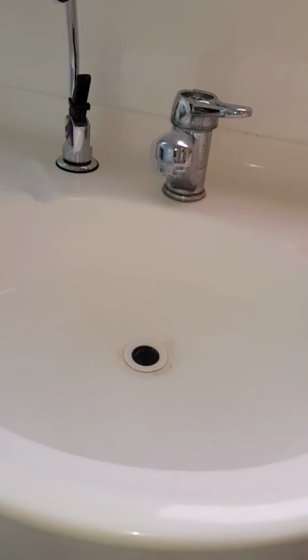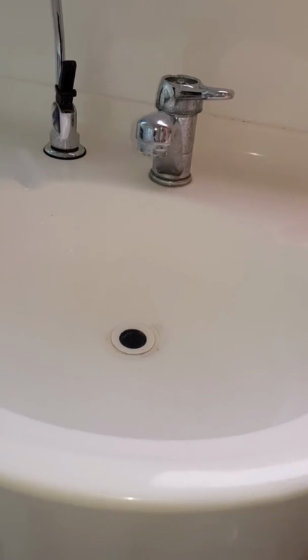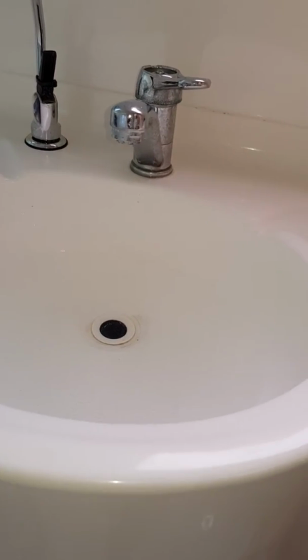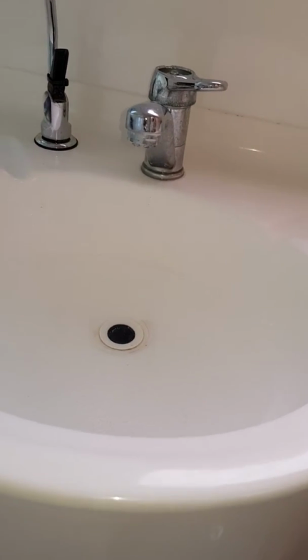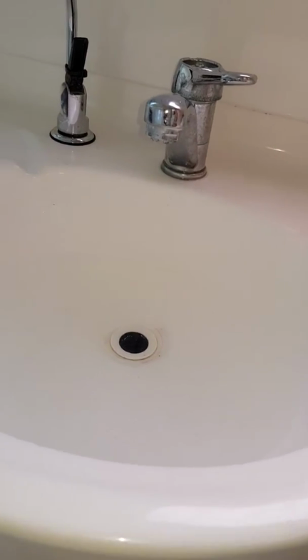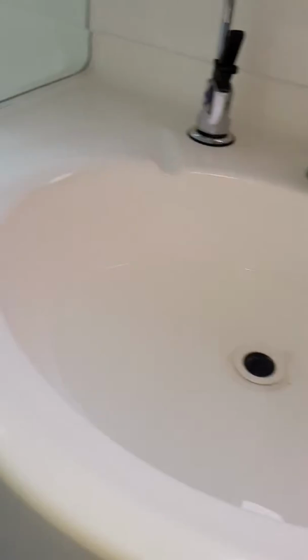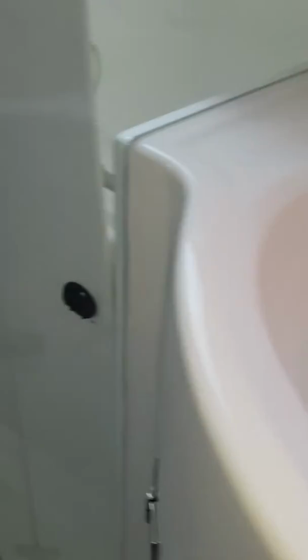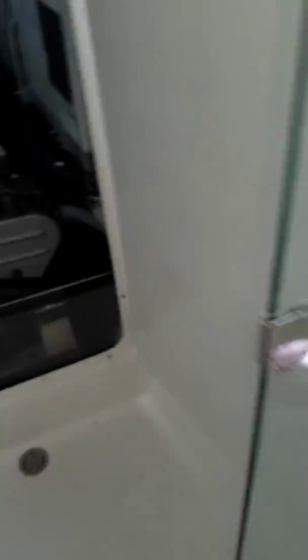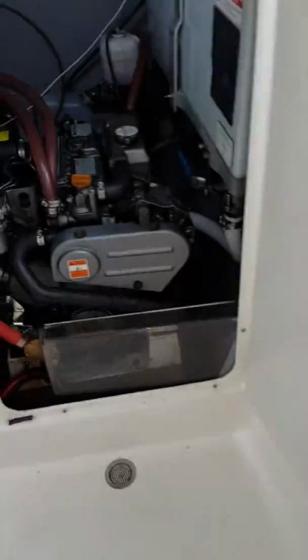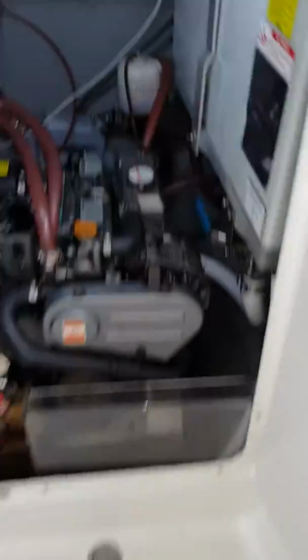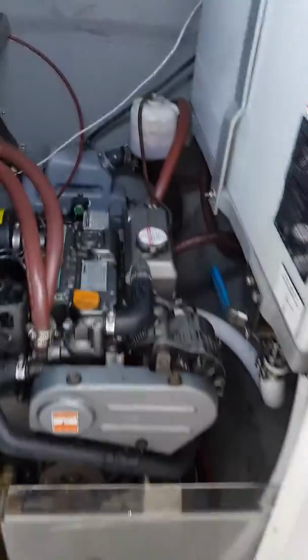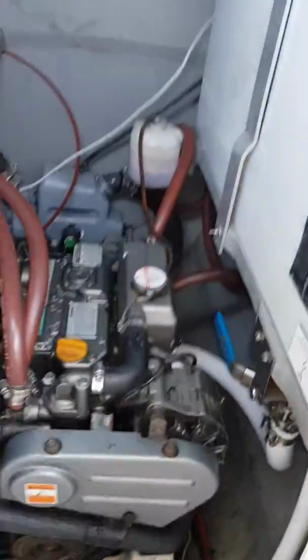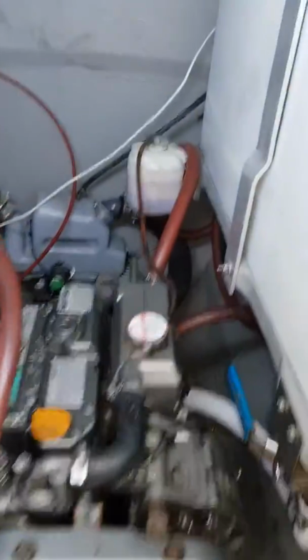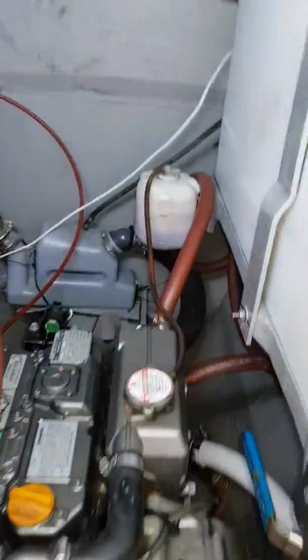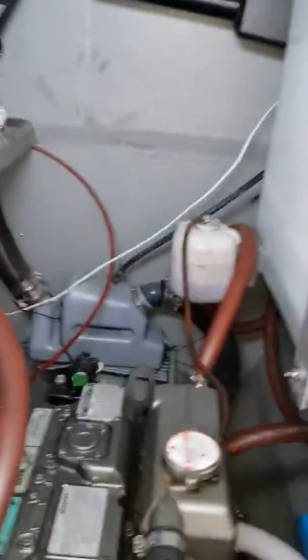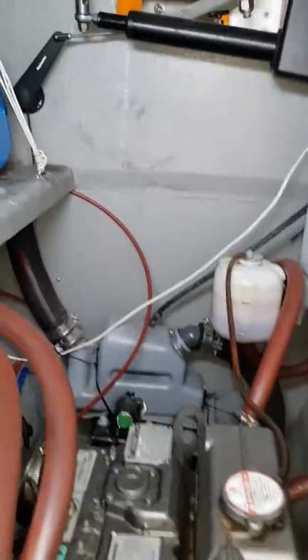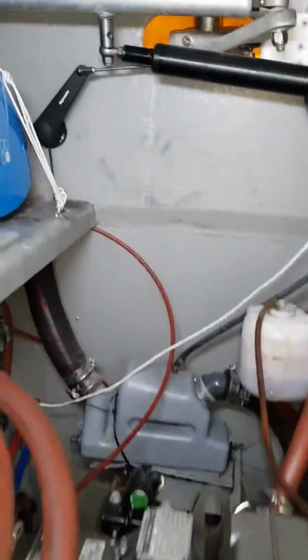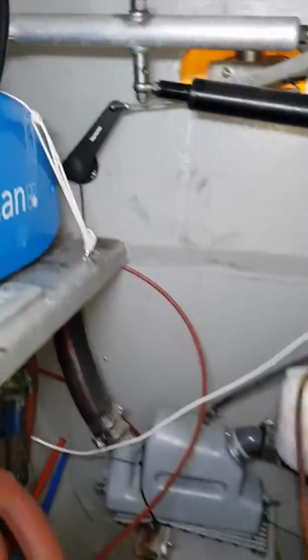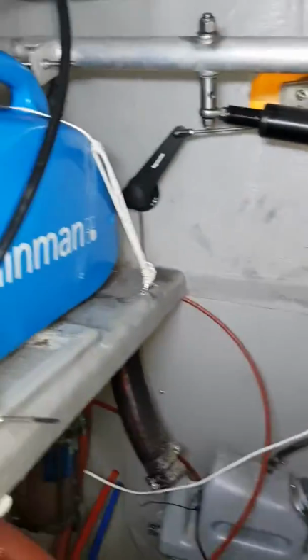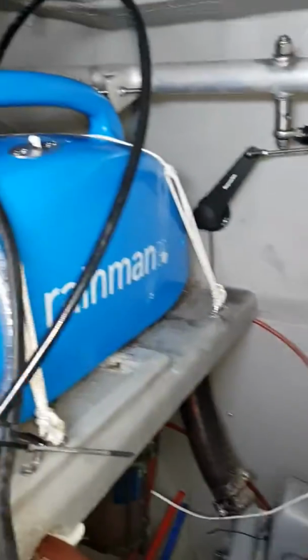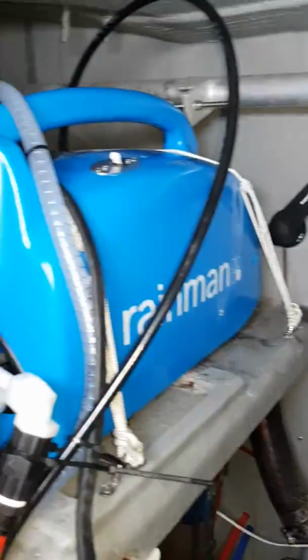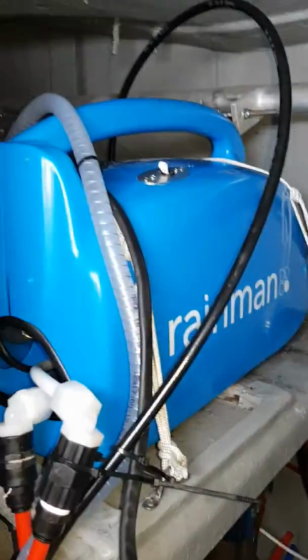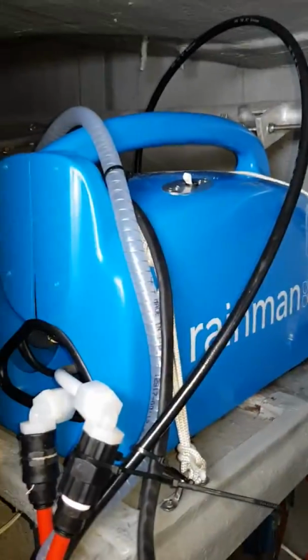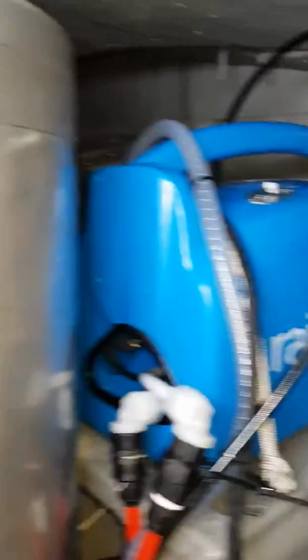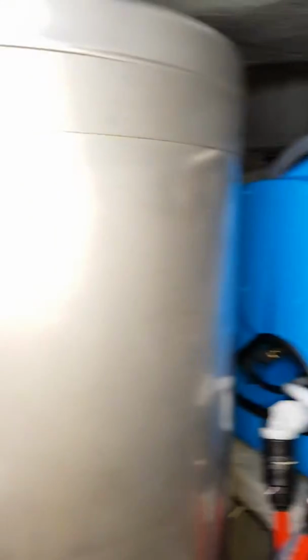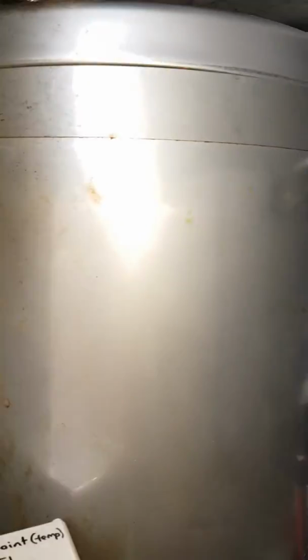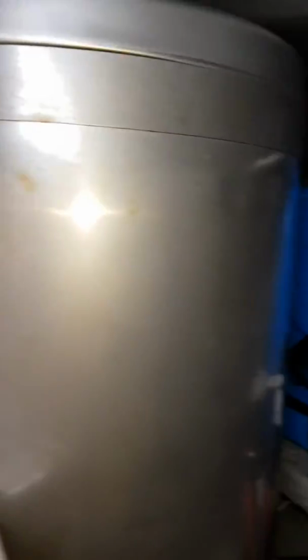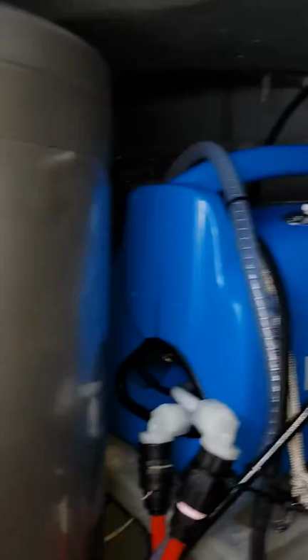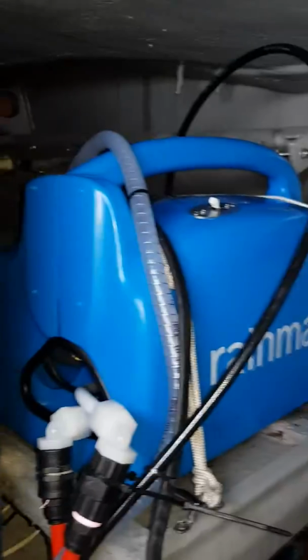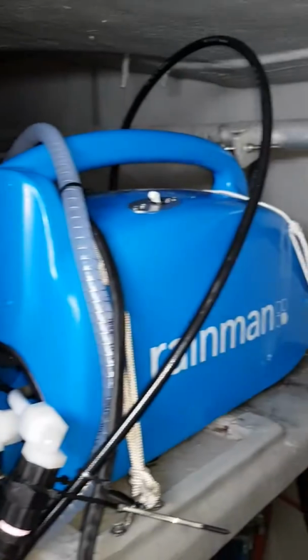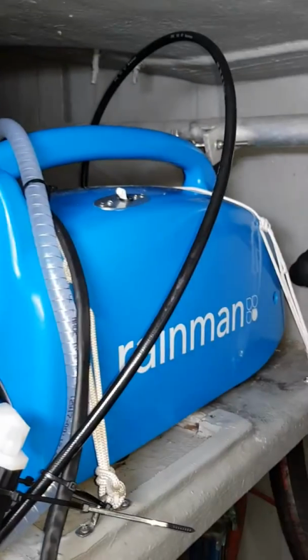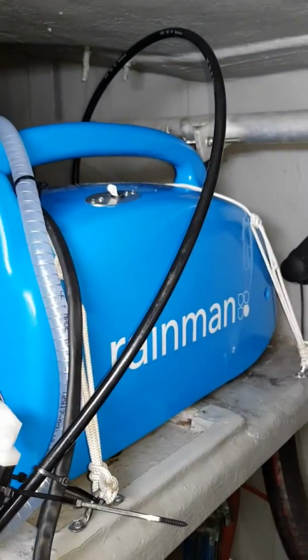The pressure supply unit is in the engine room — the perfect spot up on the ledge next to the hot water system, but far enough away not to be a problem.